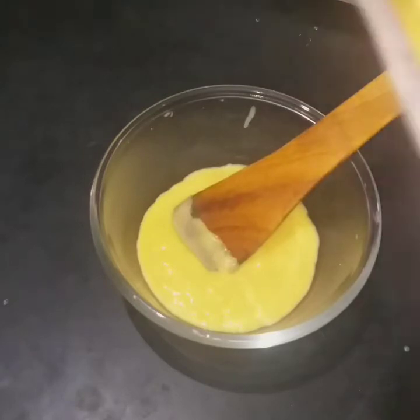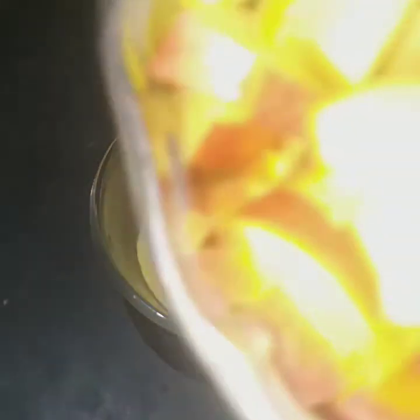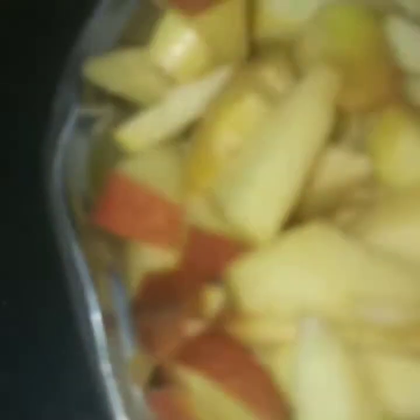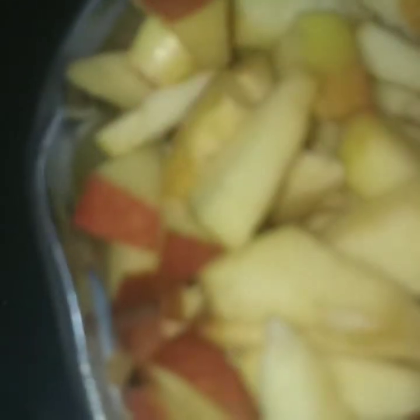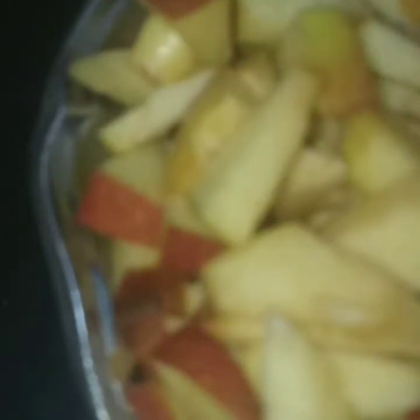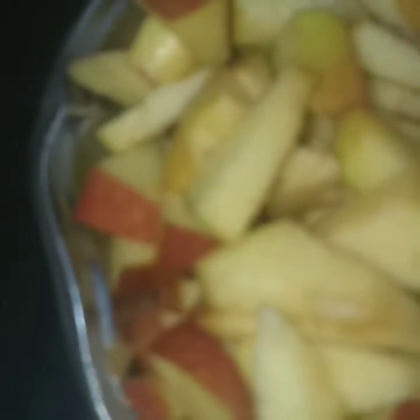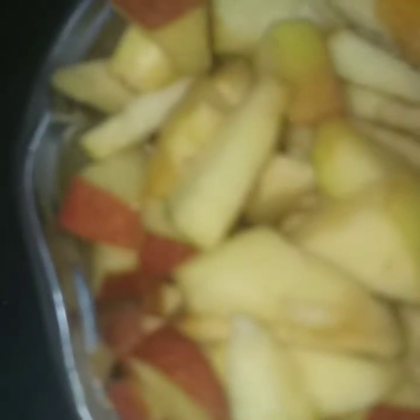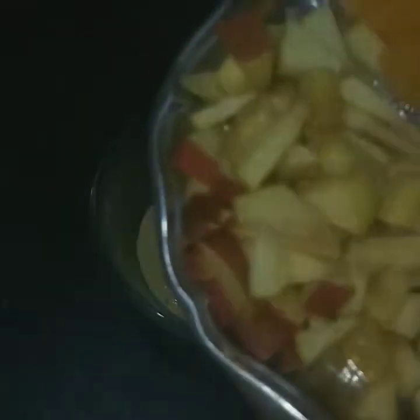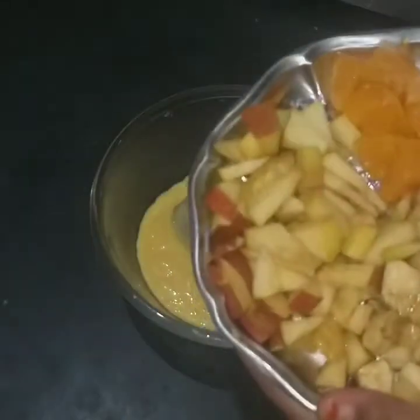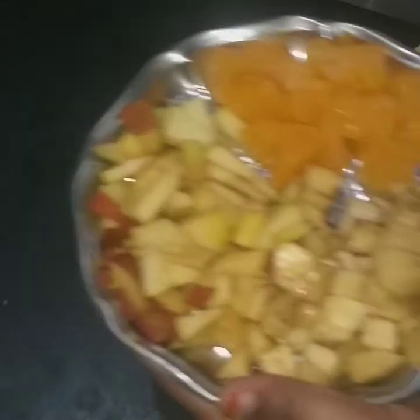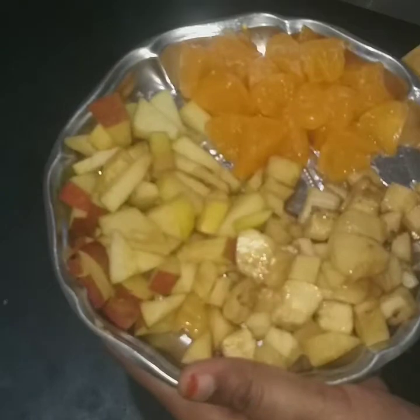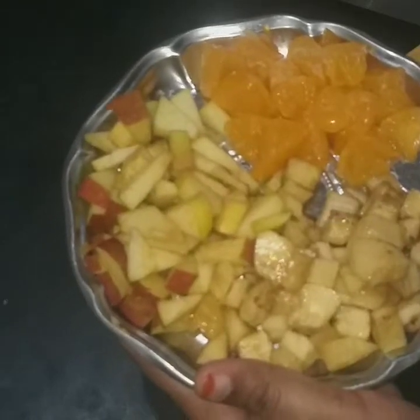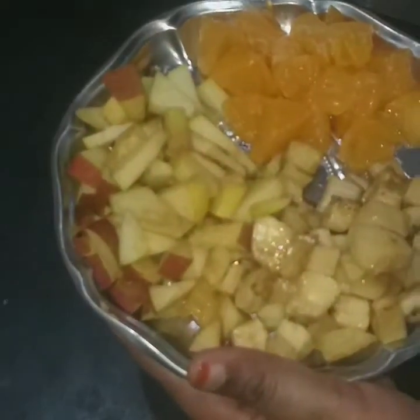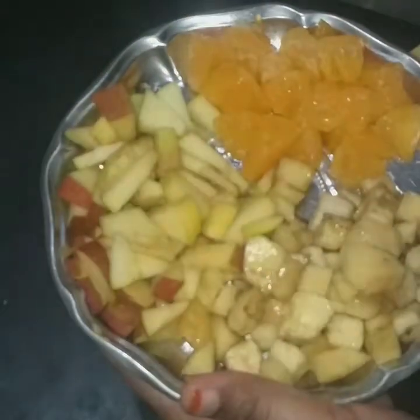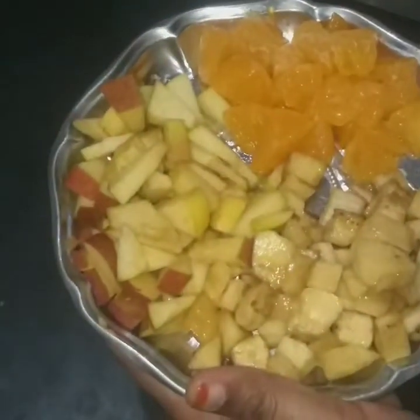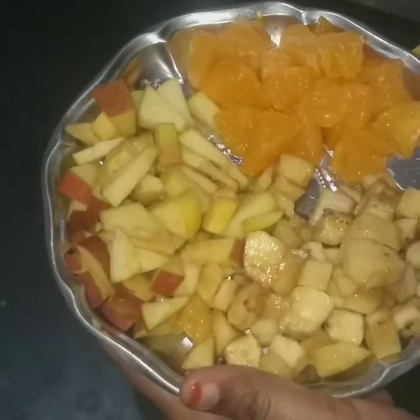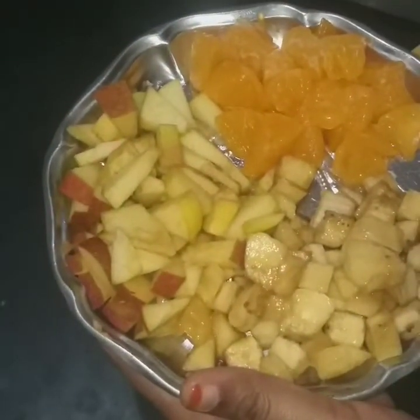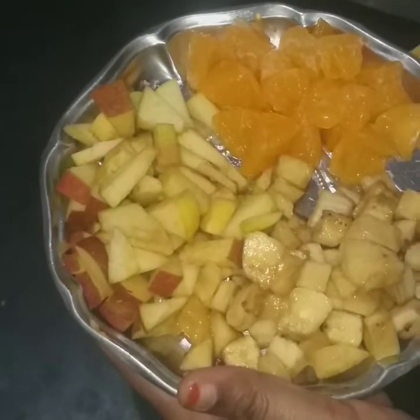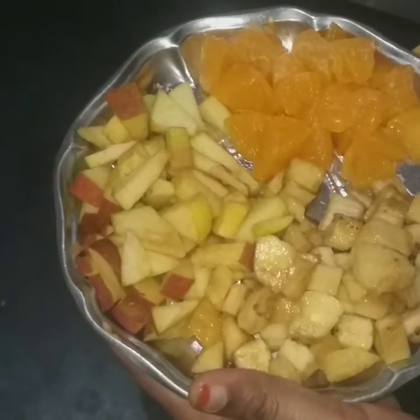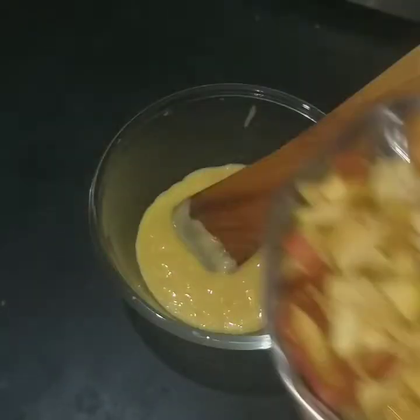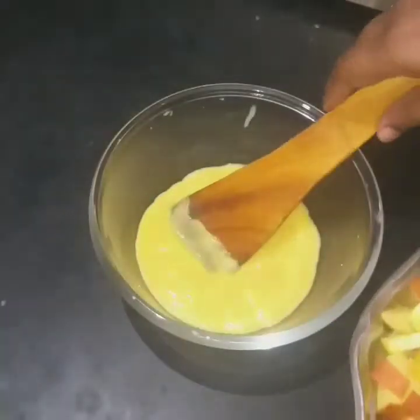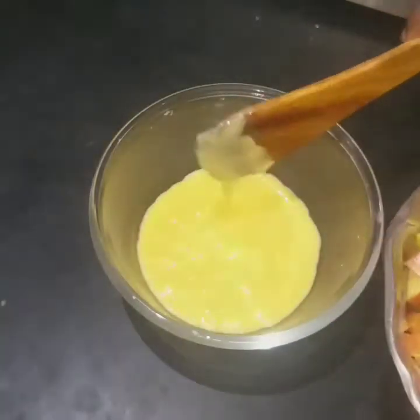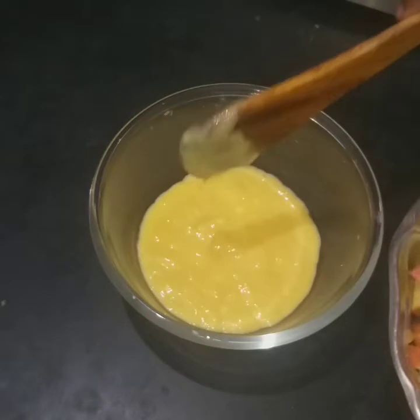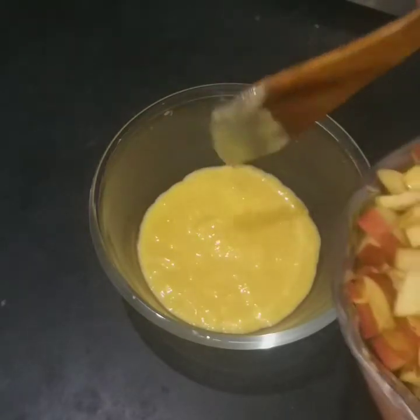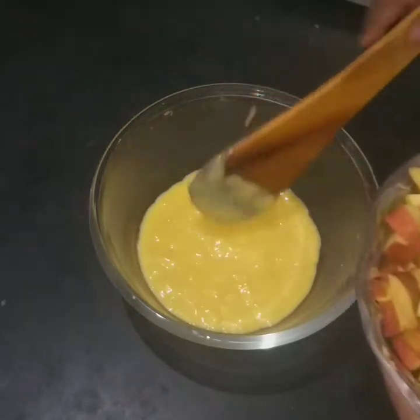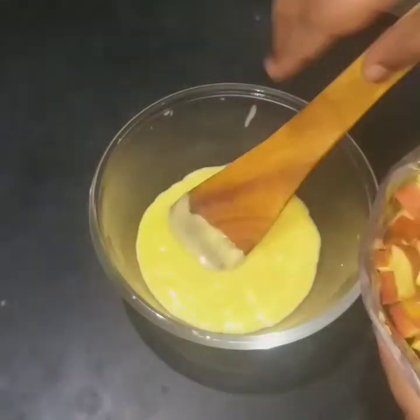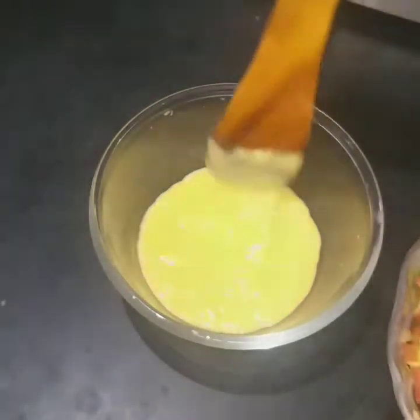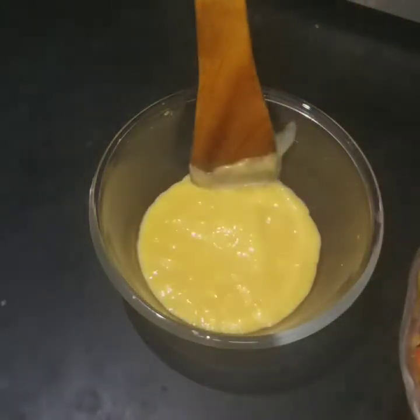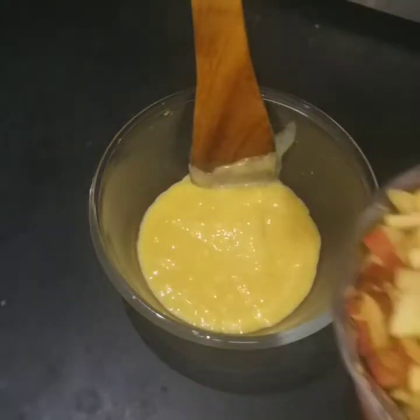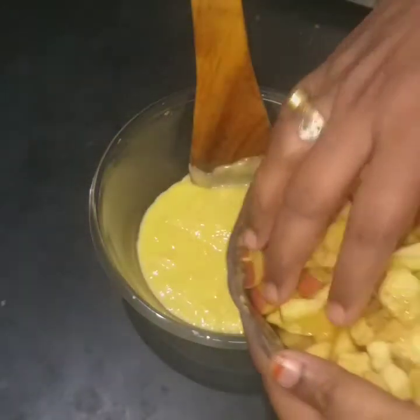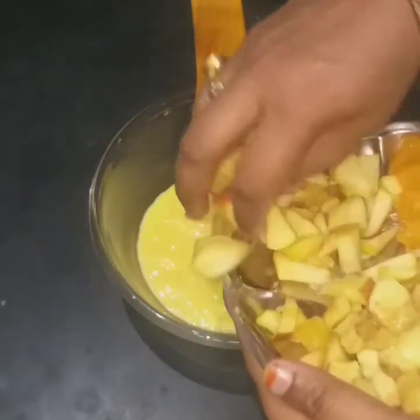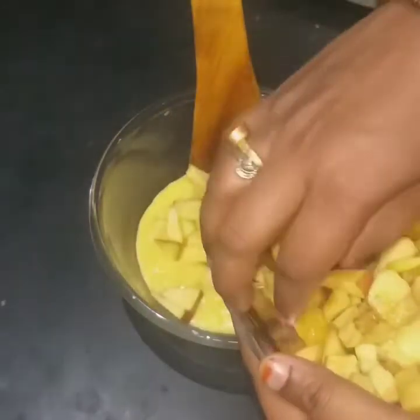We will add fruits at this stage. If you want, you can add nuts and dates — it will be healthy.